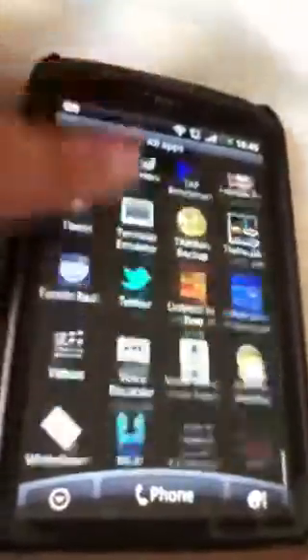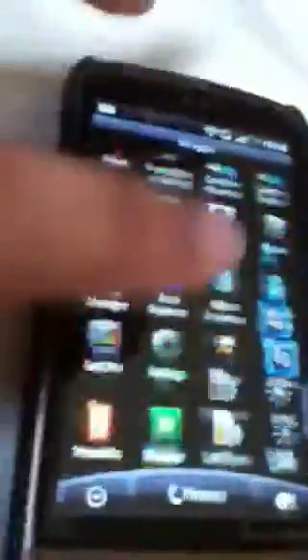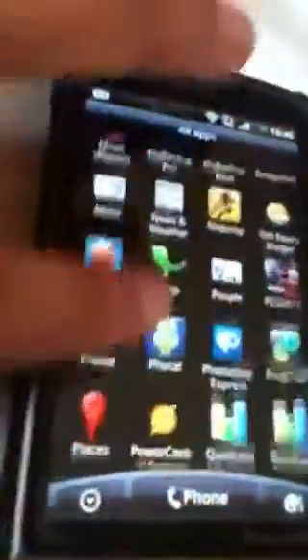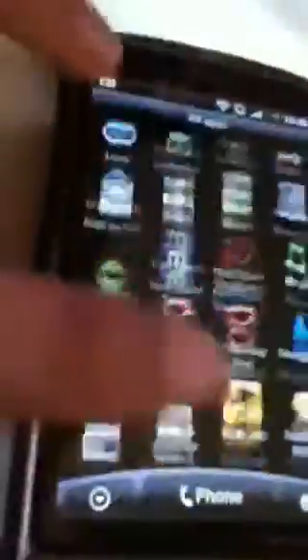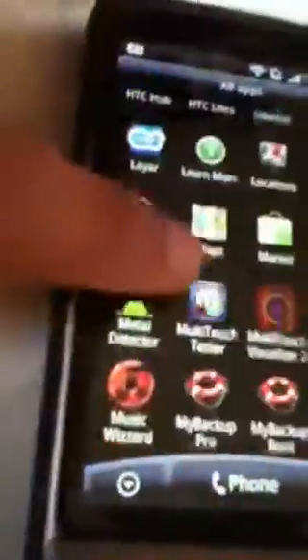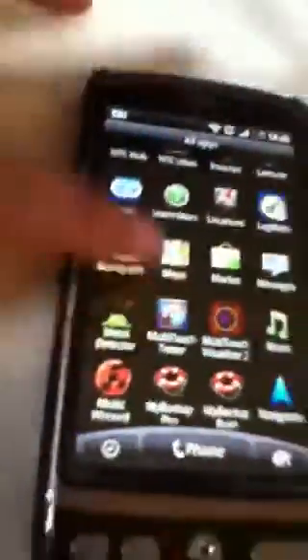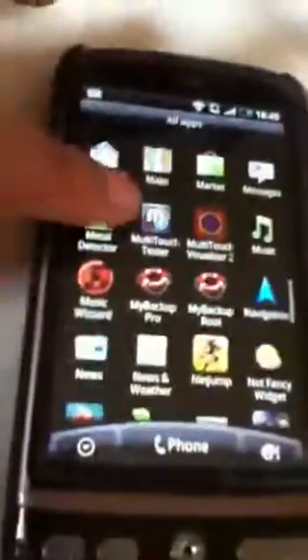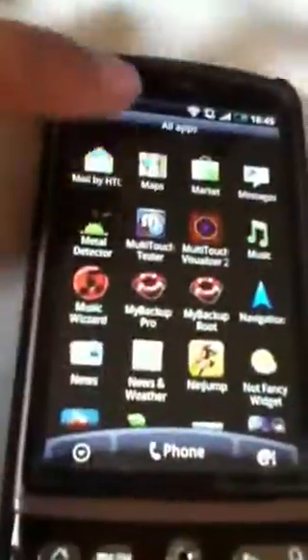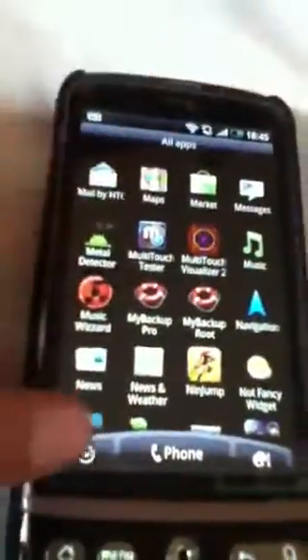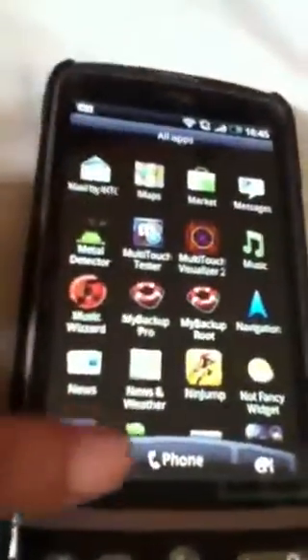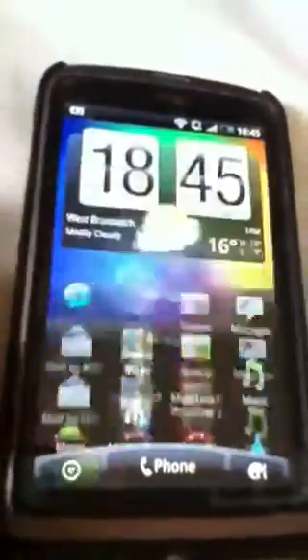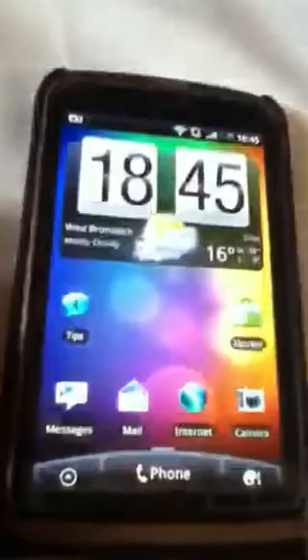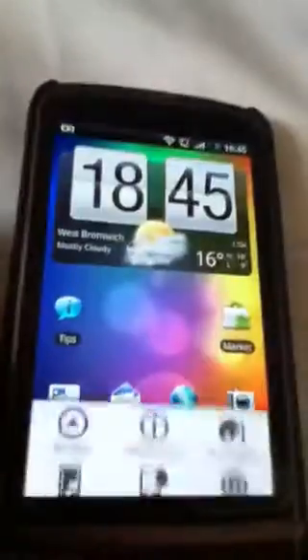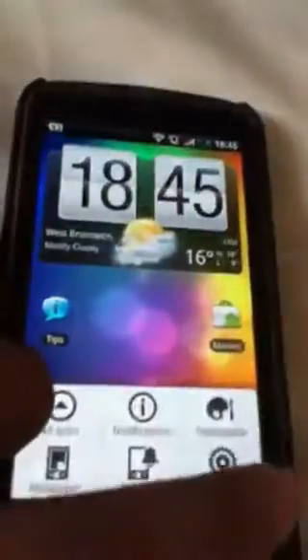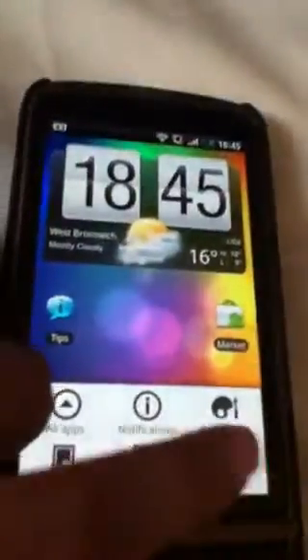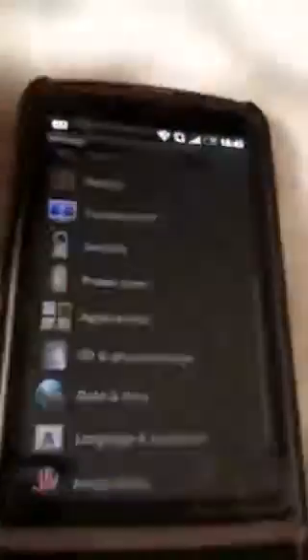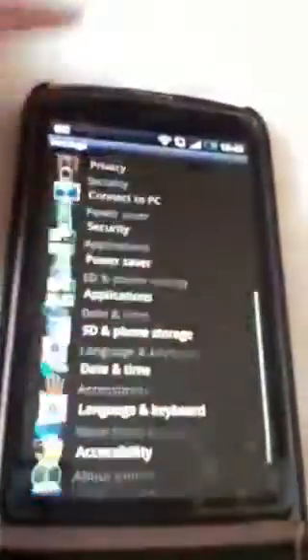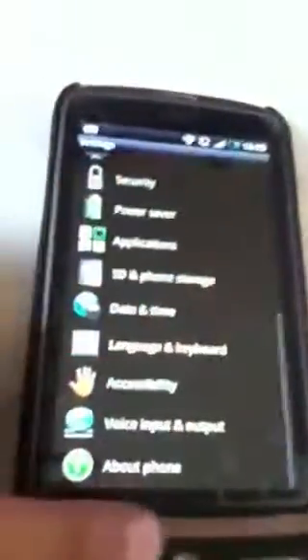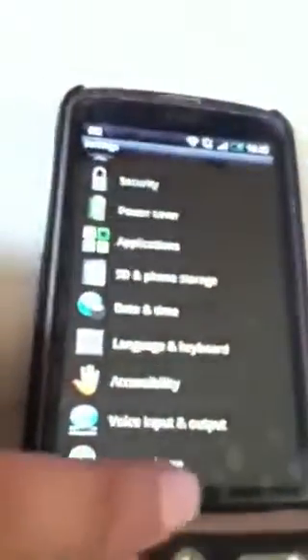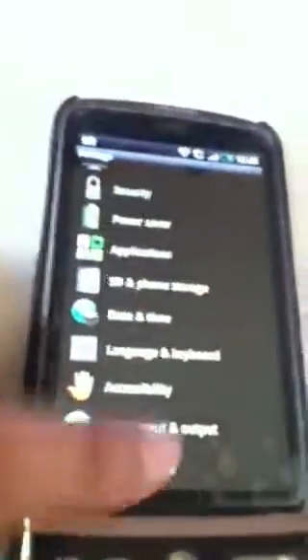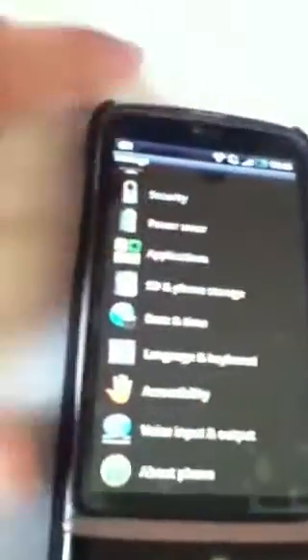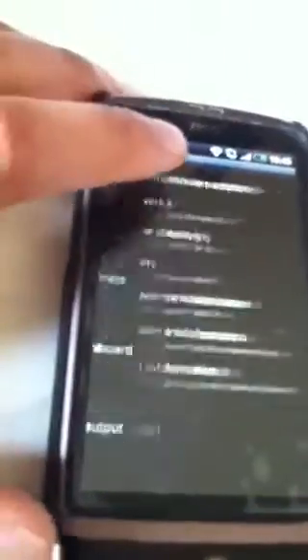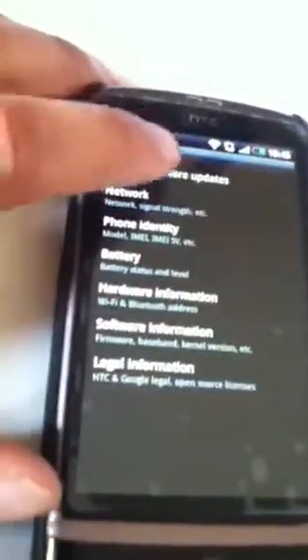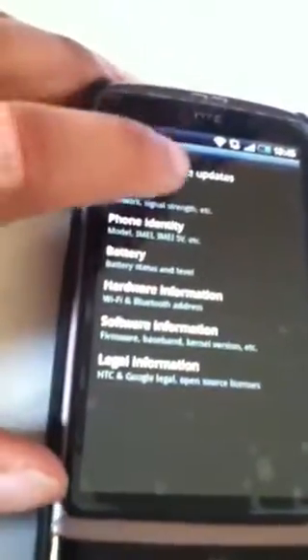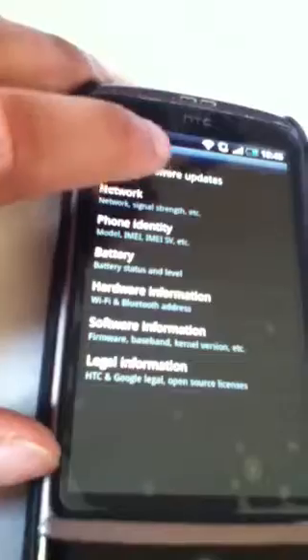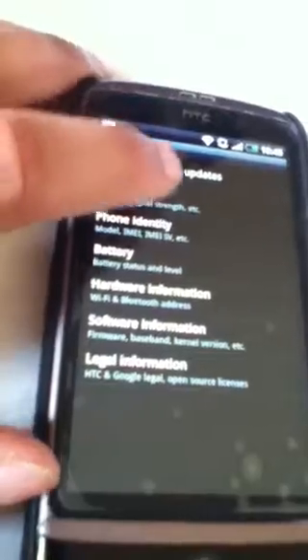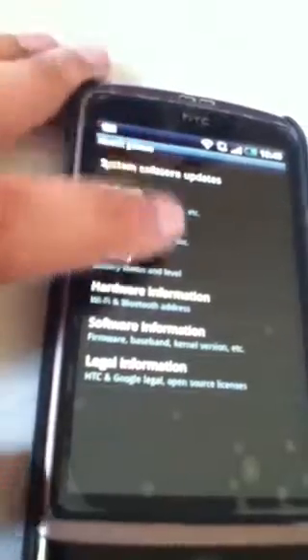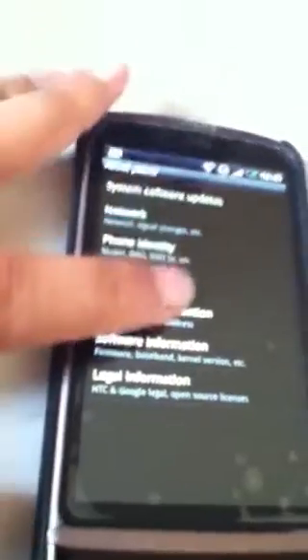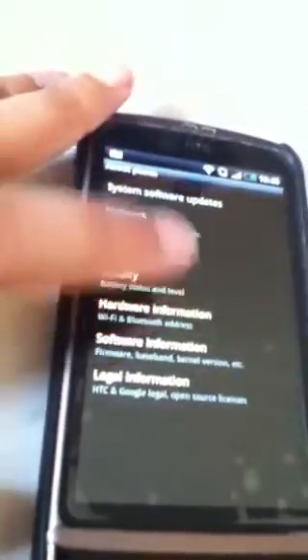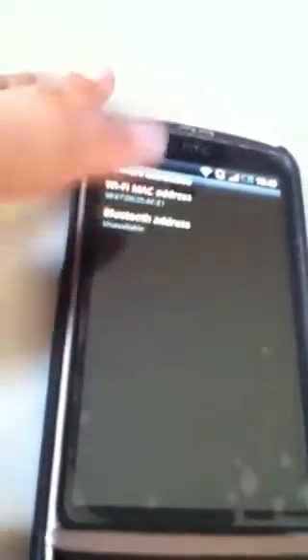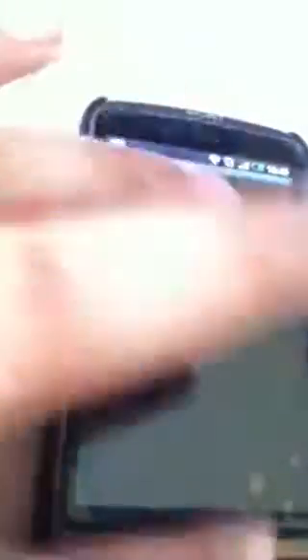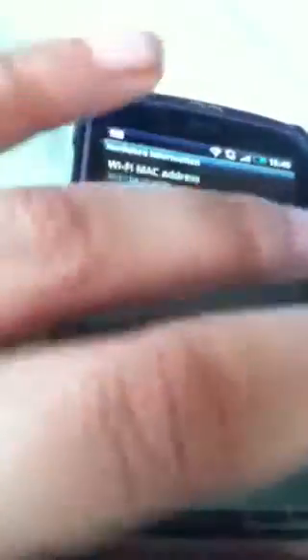So it's Android 2.2.1. No gingerbread yet.